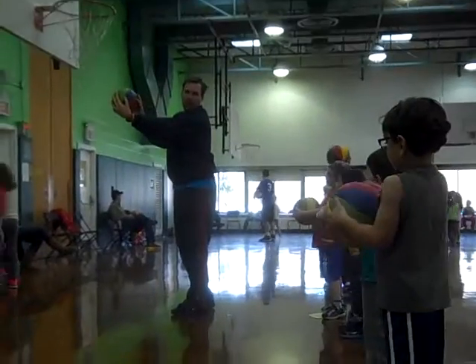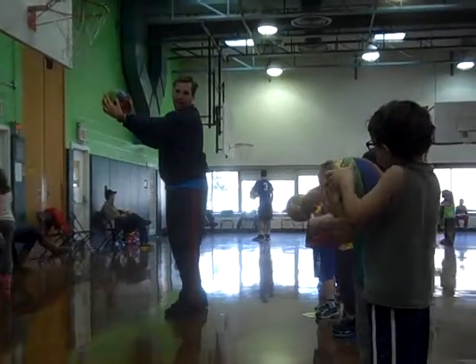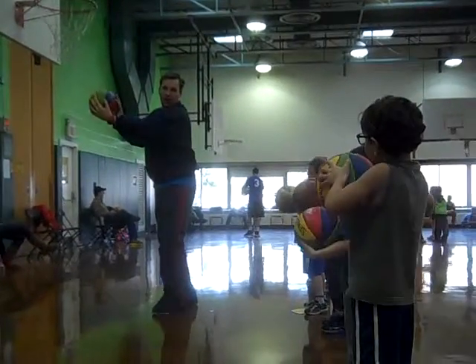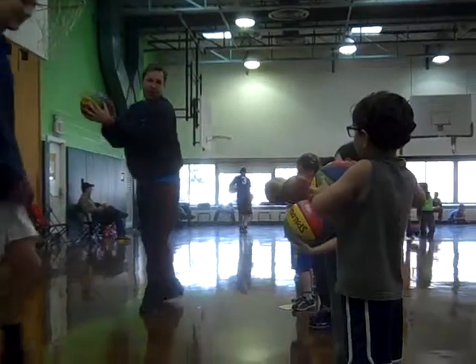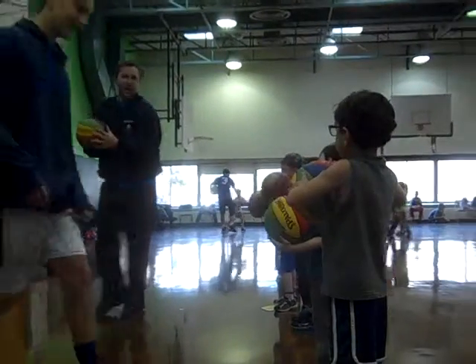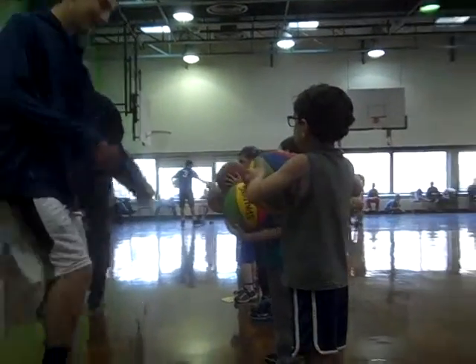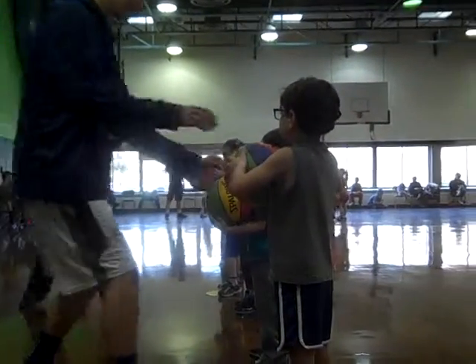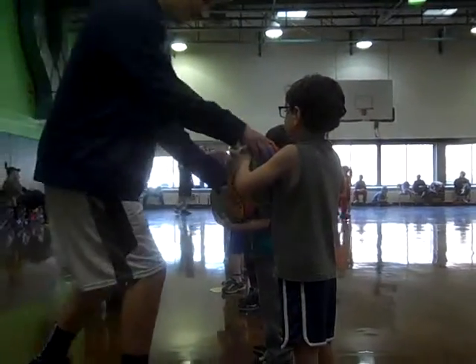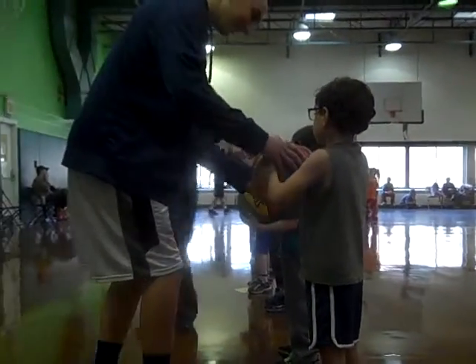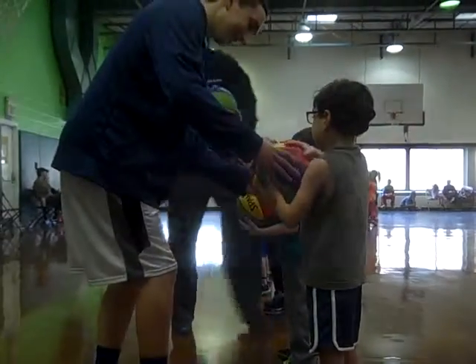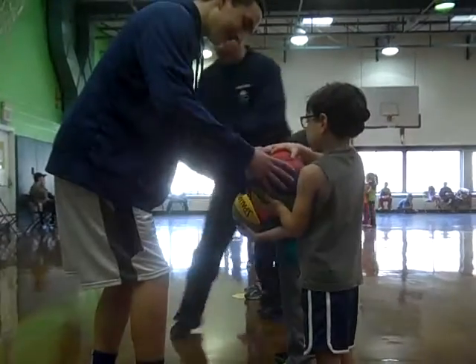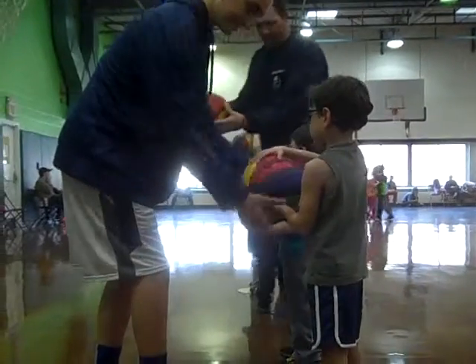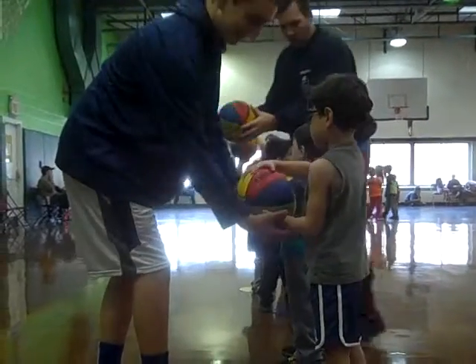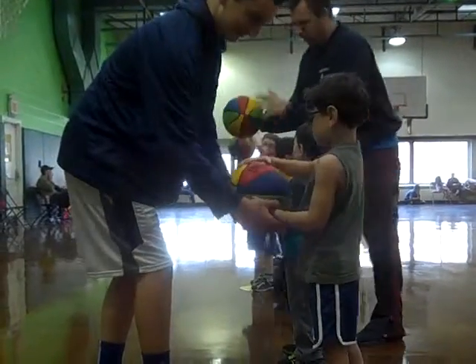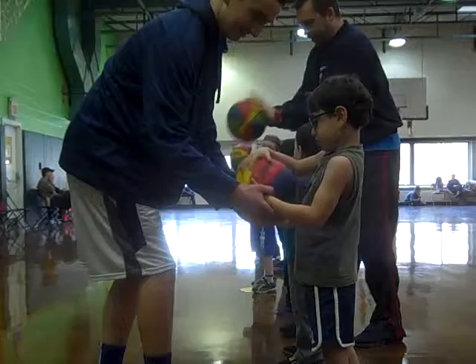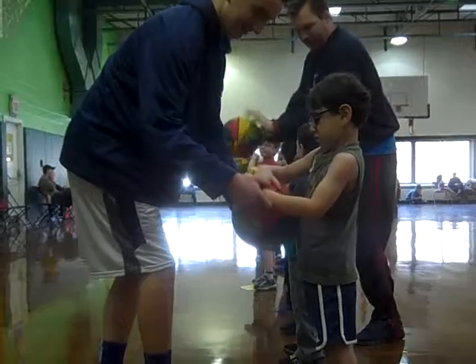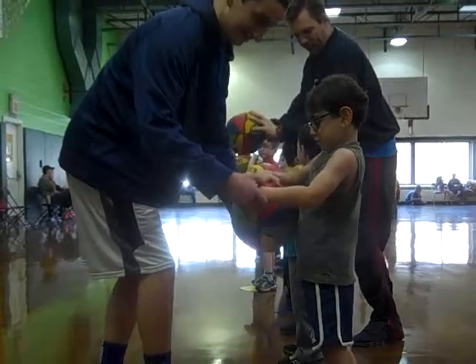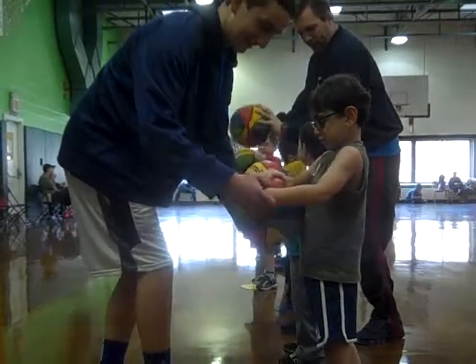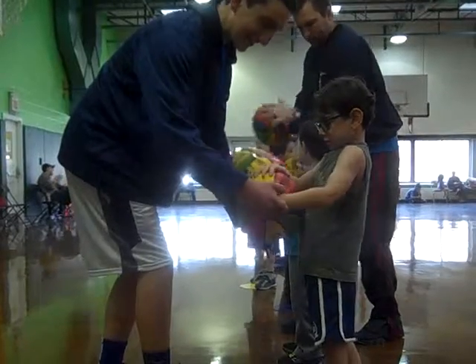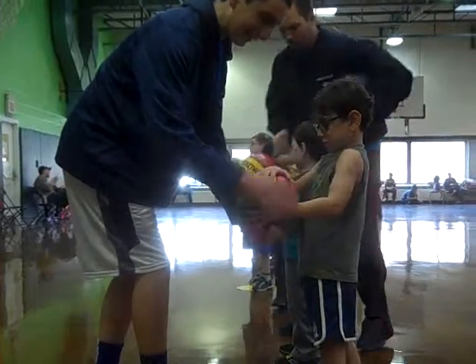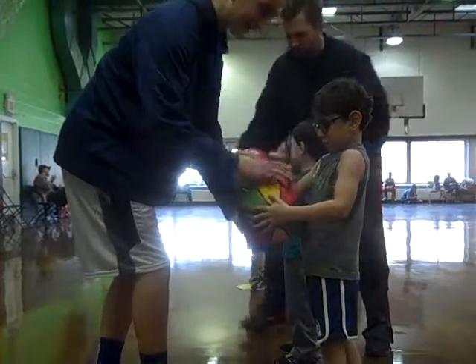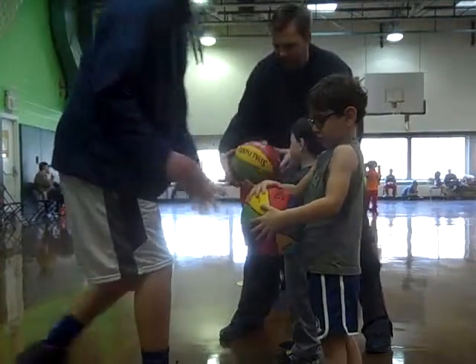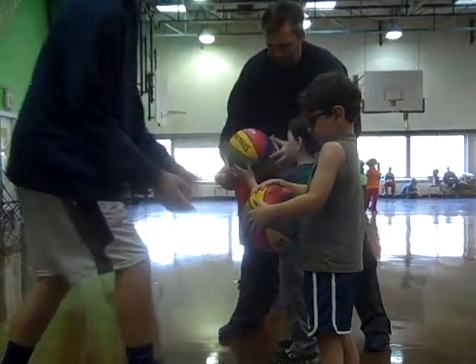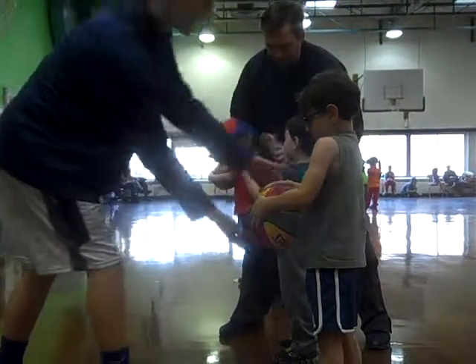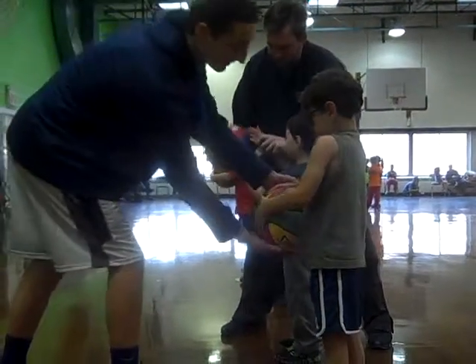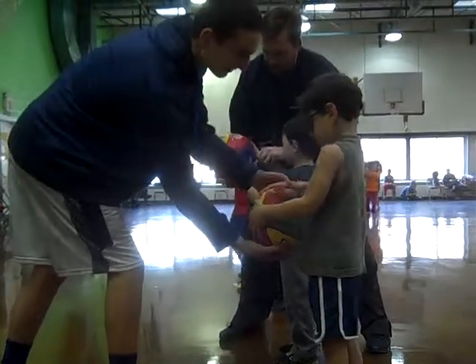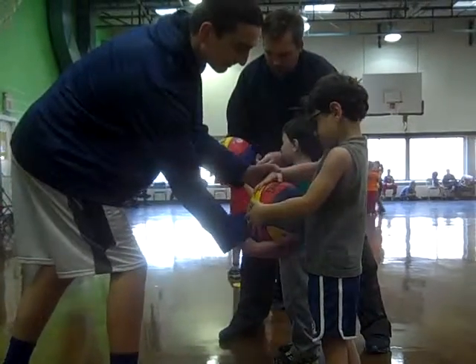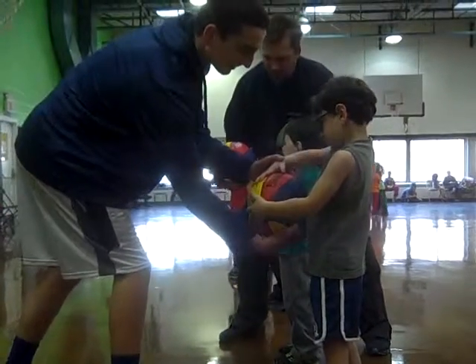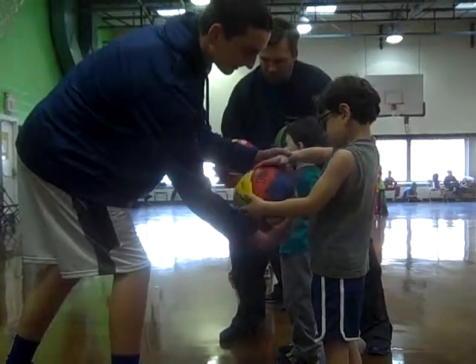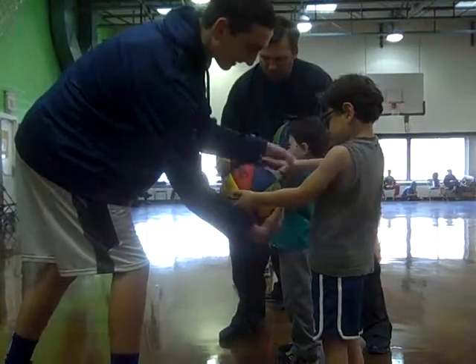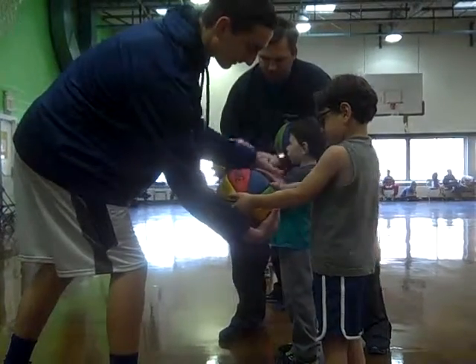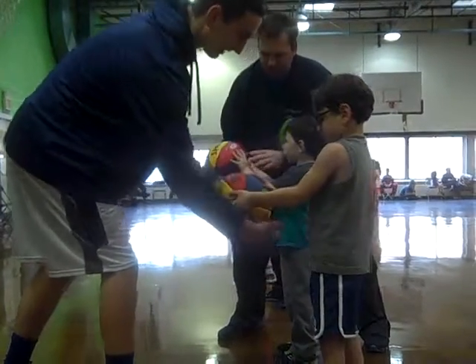Okay? If your left hand is — put your right hand on the side of the ball, and your left hand on the middle. Put your right hand here, and your left hand will do it. Perfect.